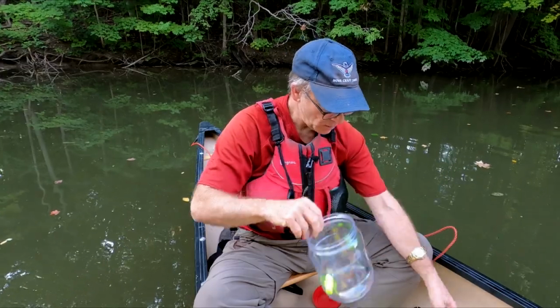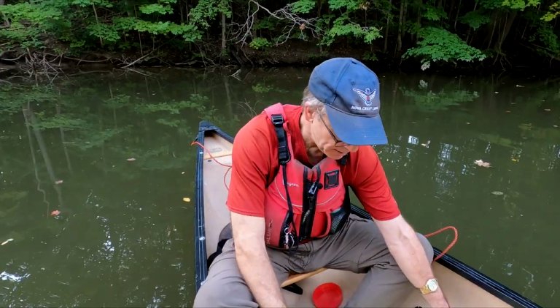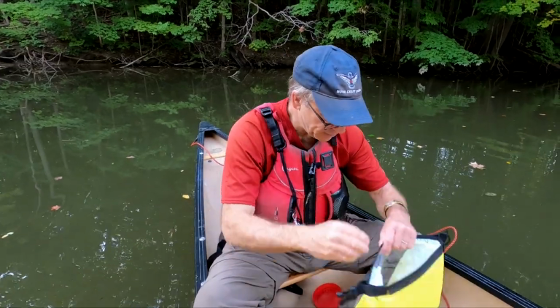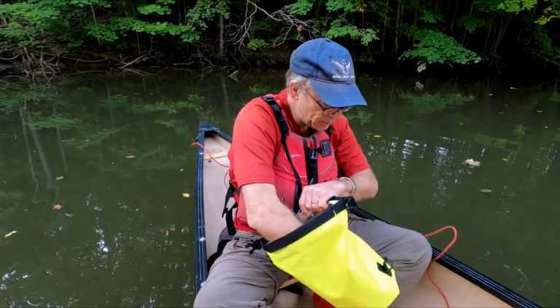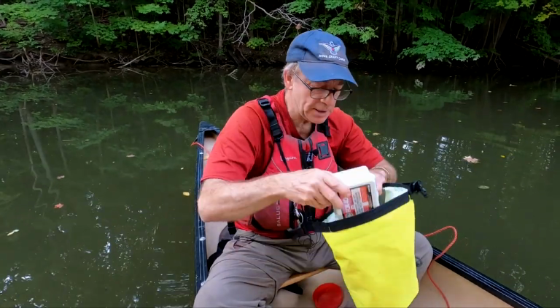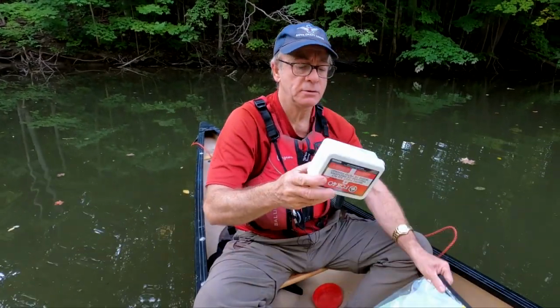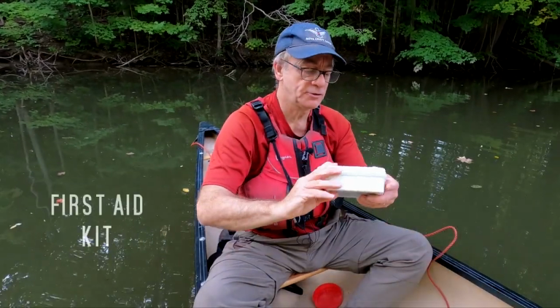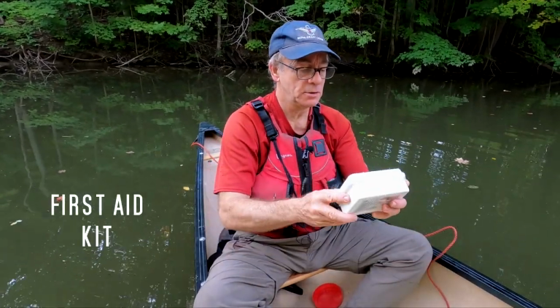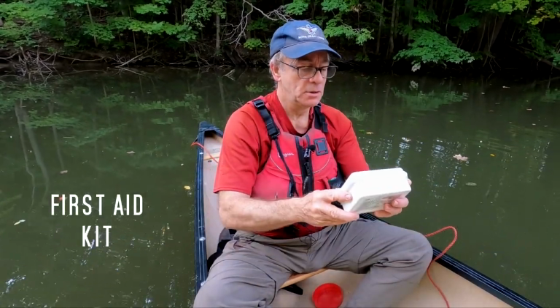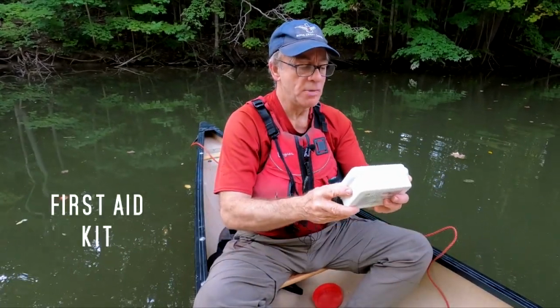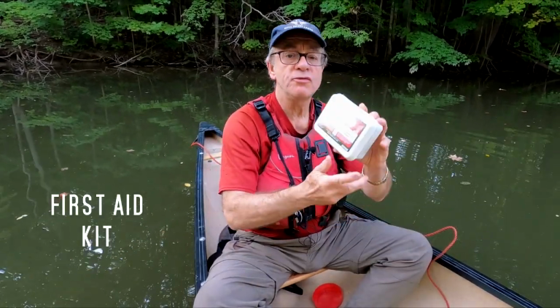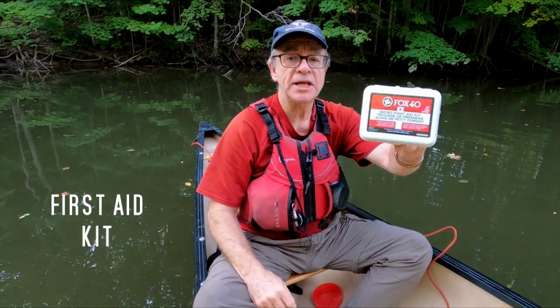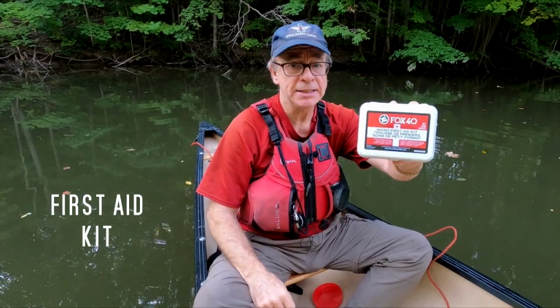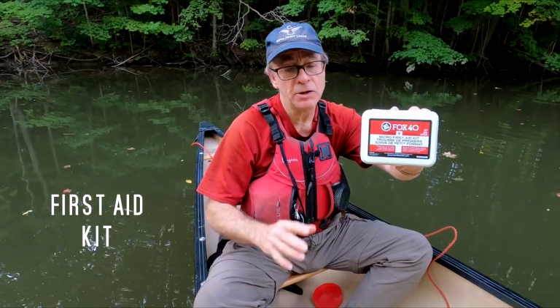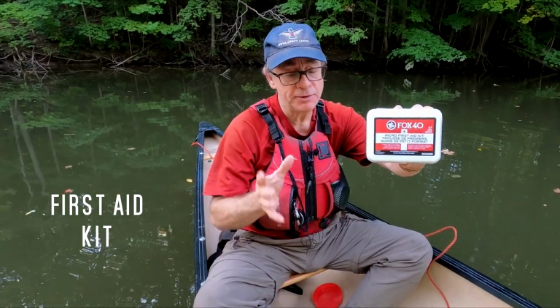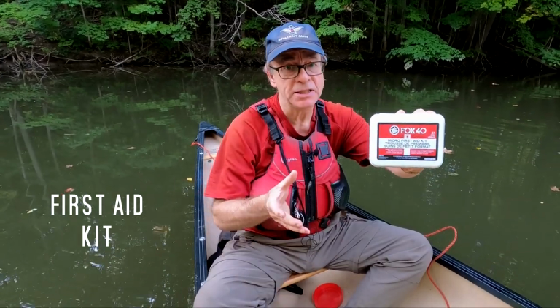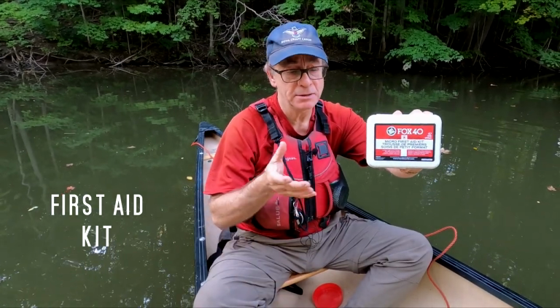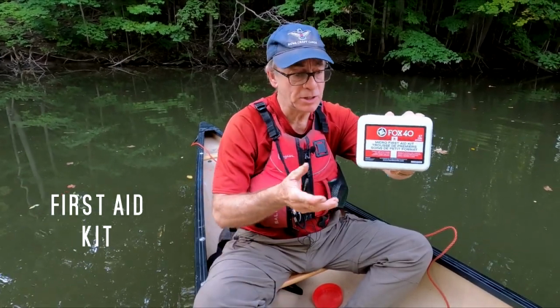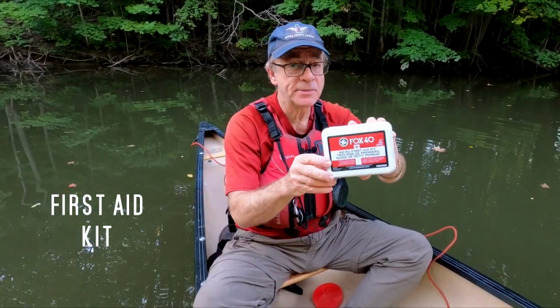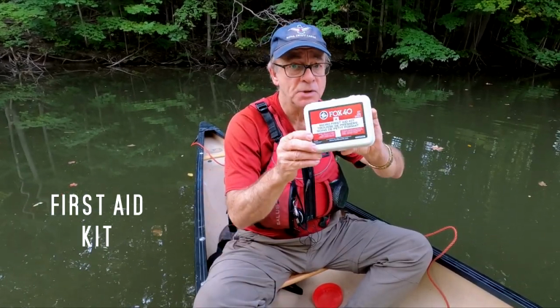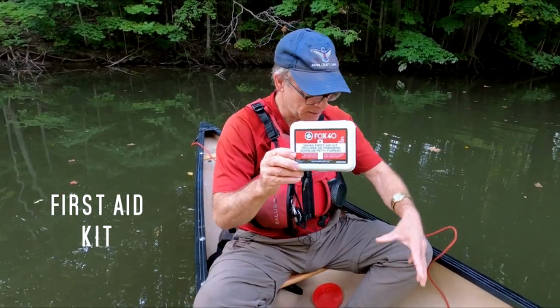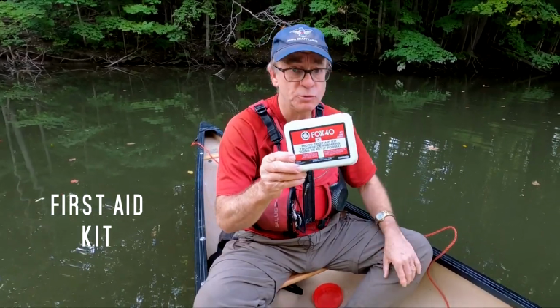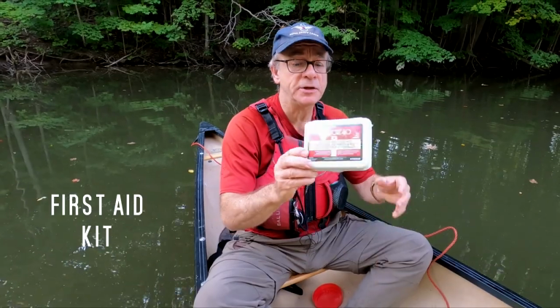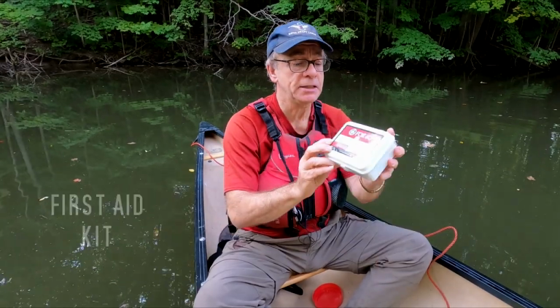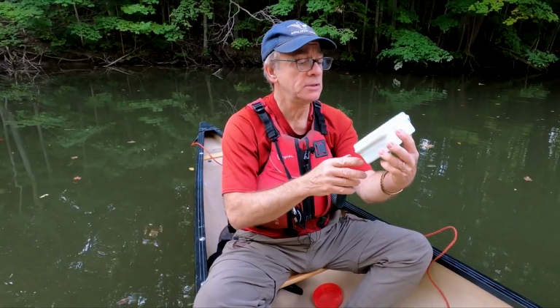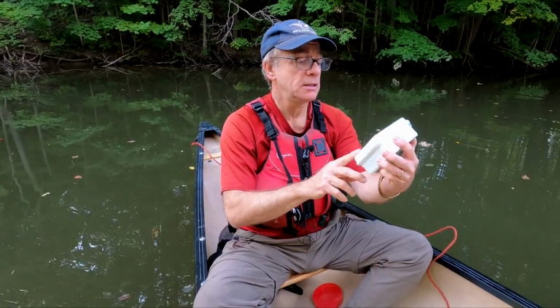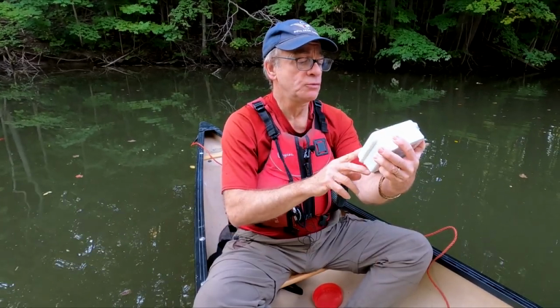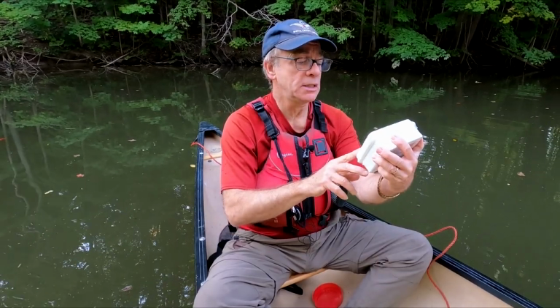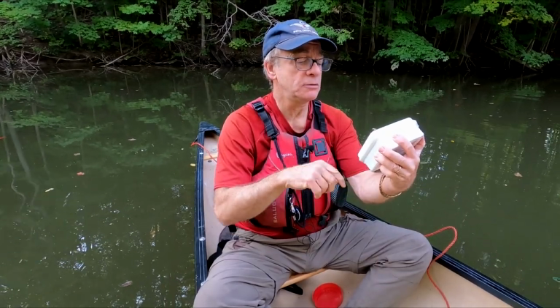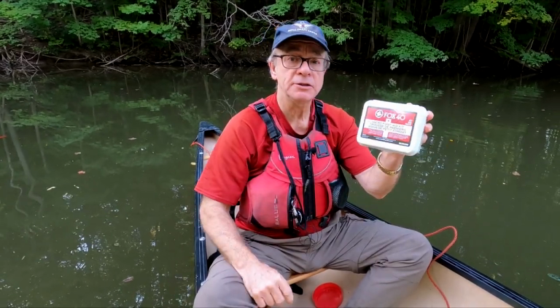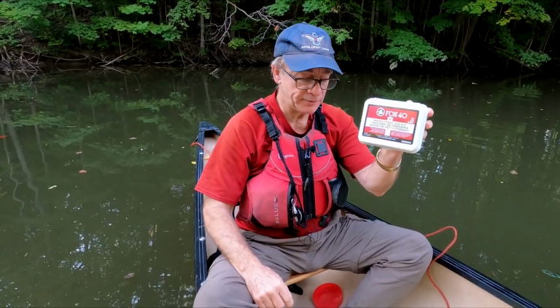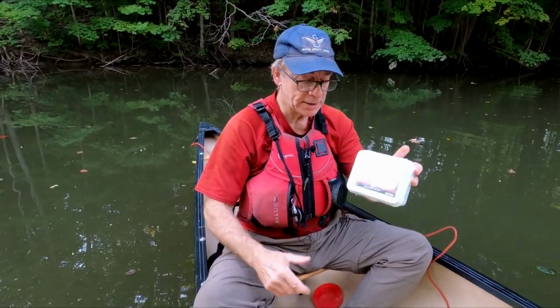In the bottom of the bag, there's something else — we also have a micro first-aid kit. Now I always carry a first-aid kit separately, but this one would be very handy. It's a great thing to add to your safety kit.